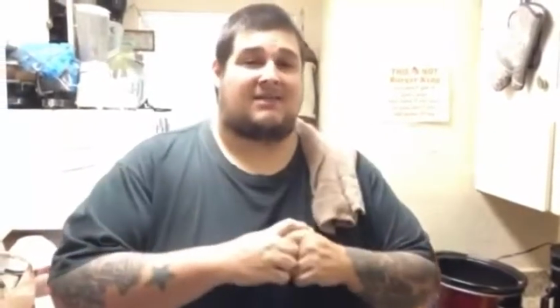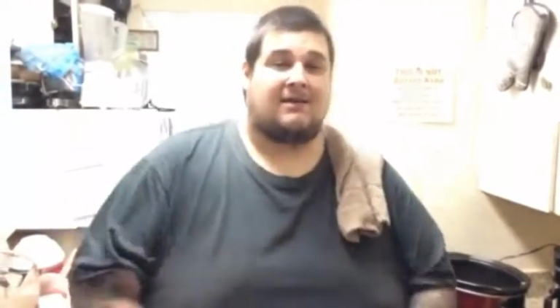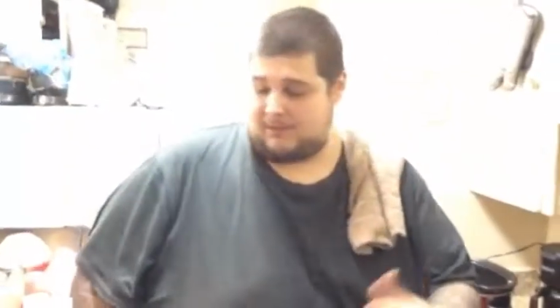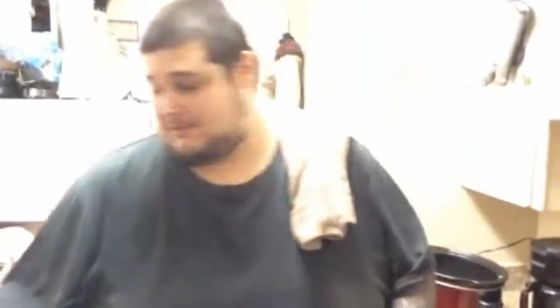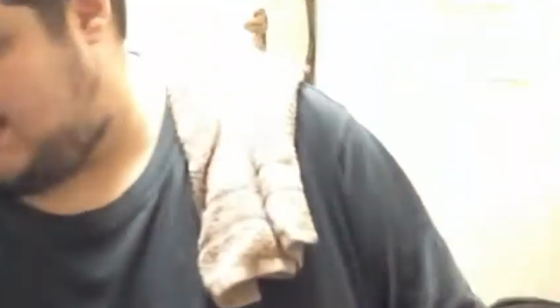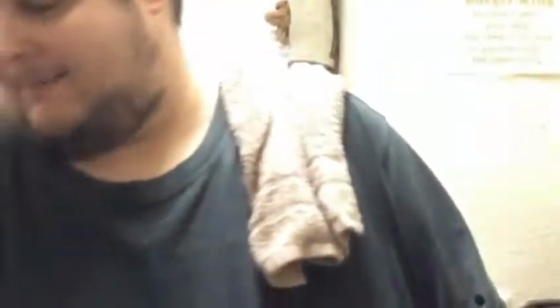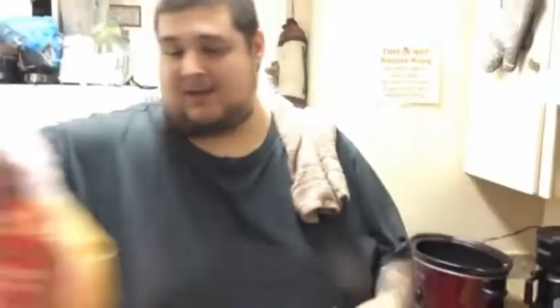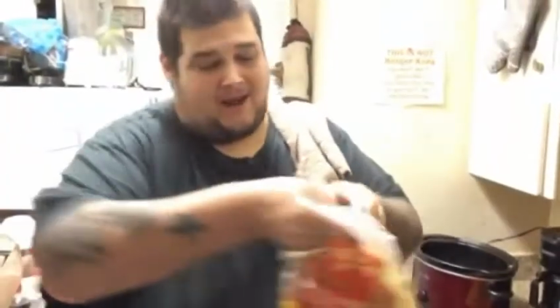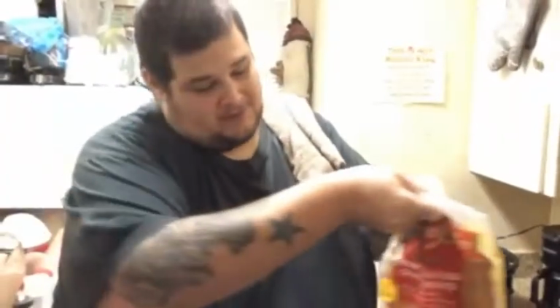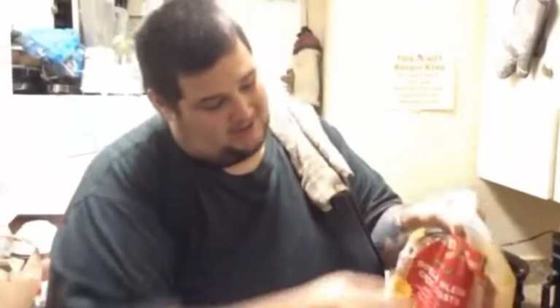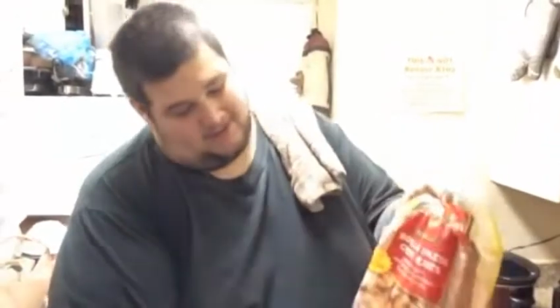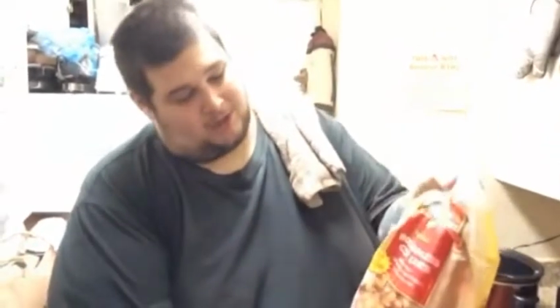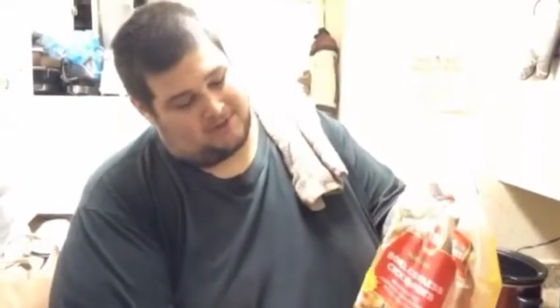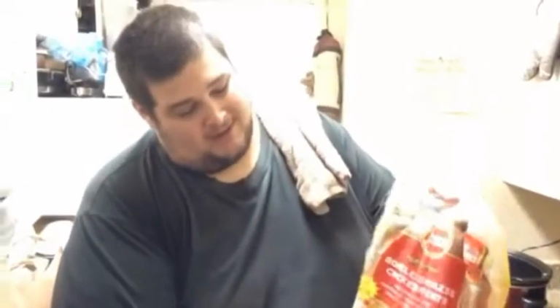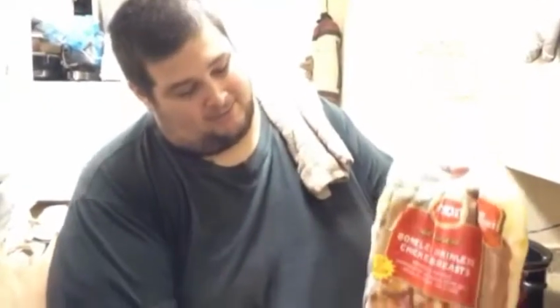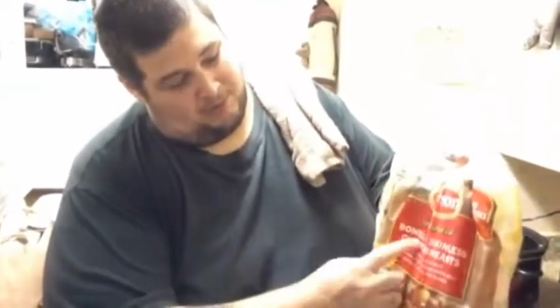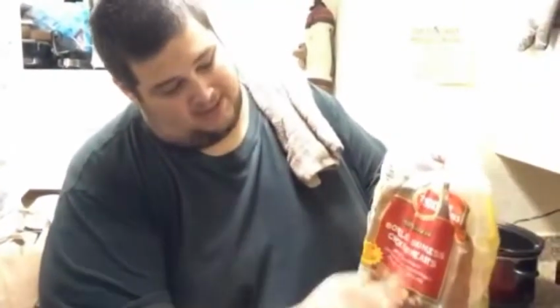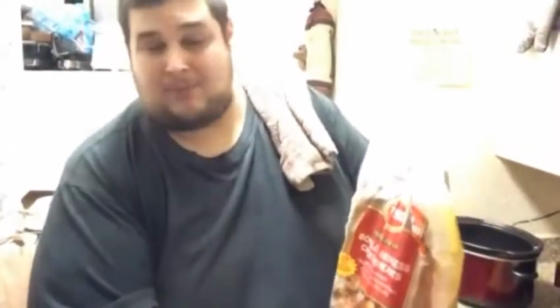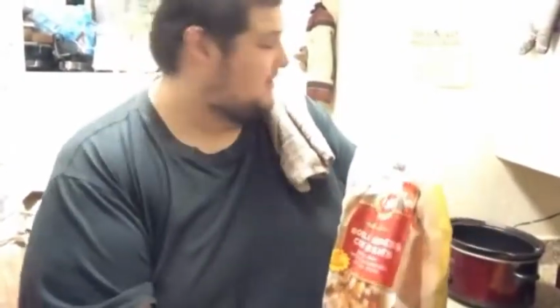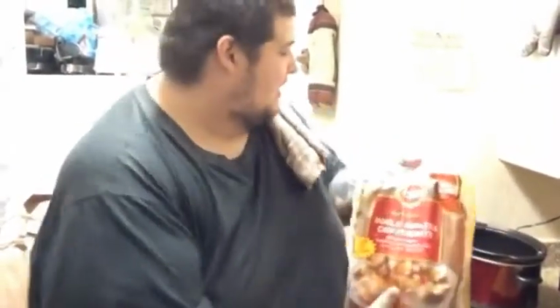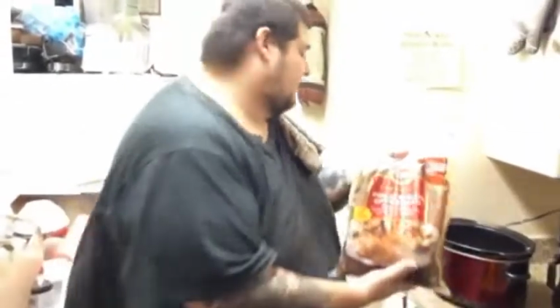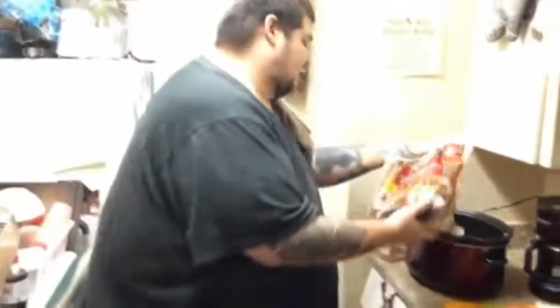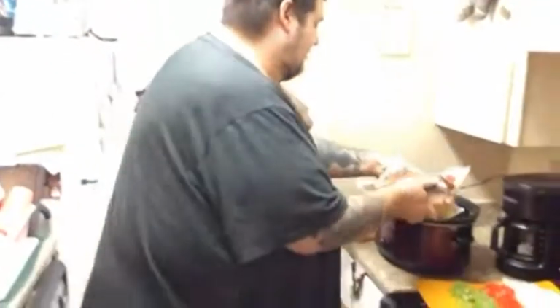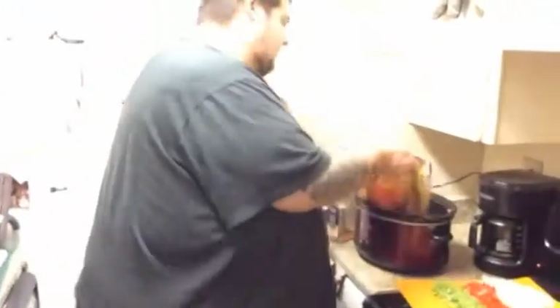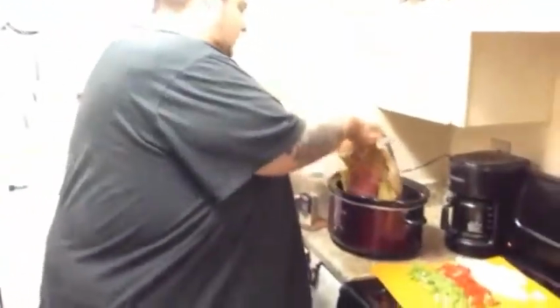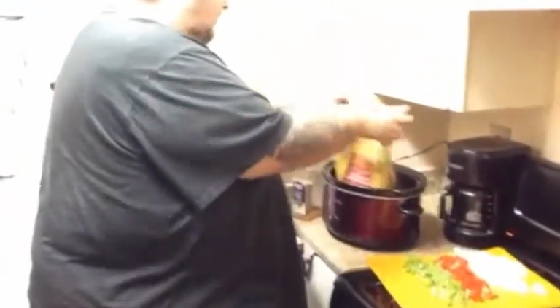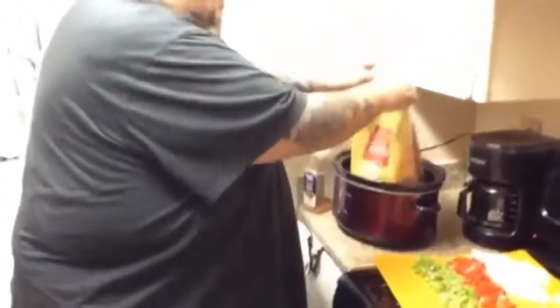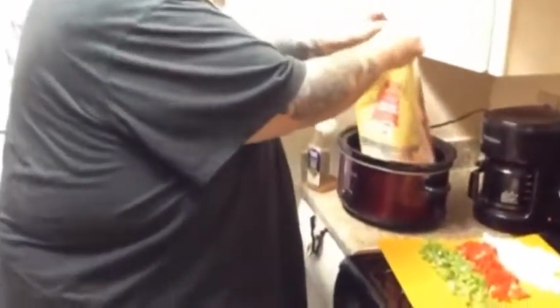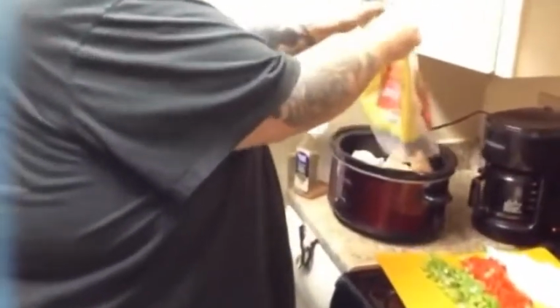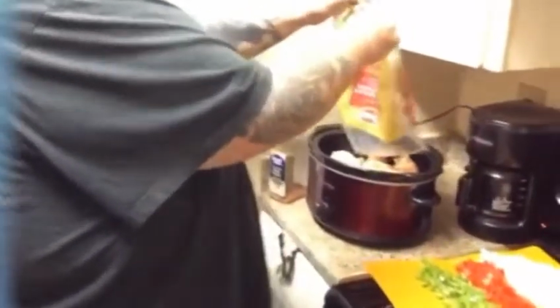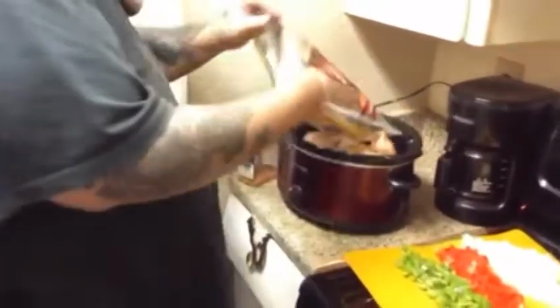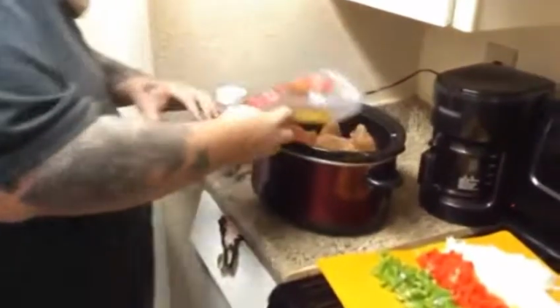I've got just a bag of frozen chicken here — it's still partially frozen, boneless skinless chicken breast. I'm going to dump all this chicken in here, just like that.